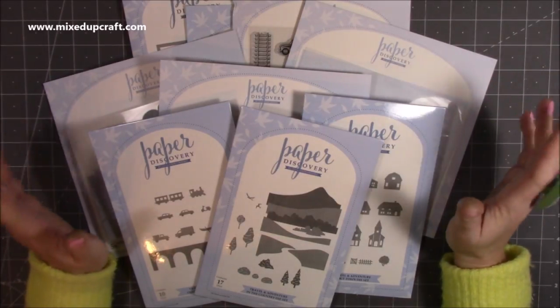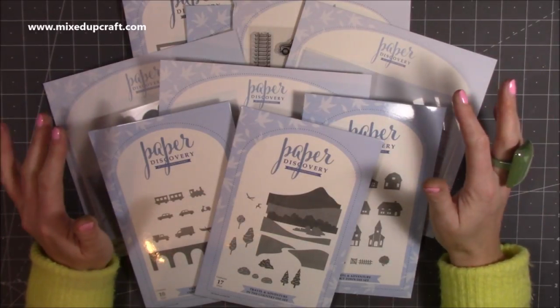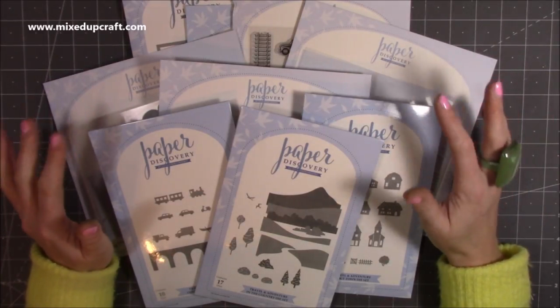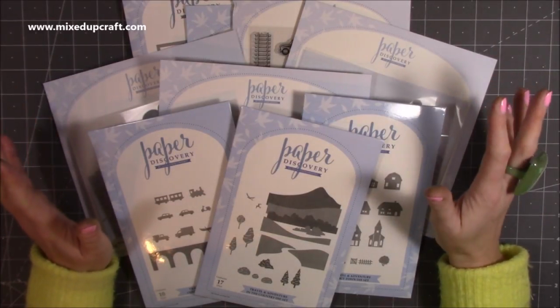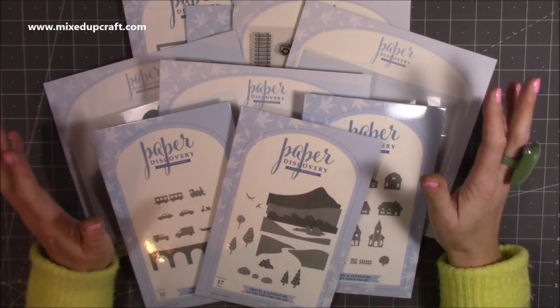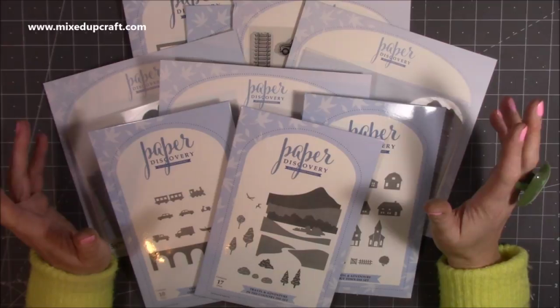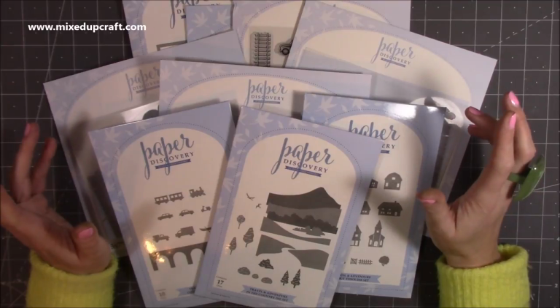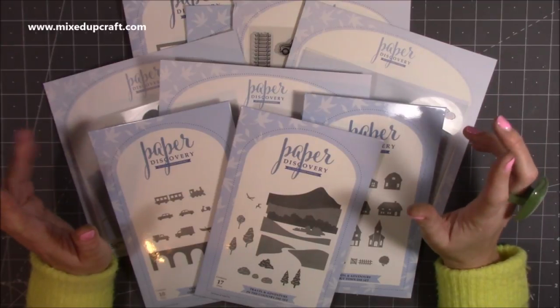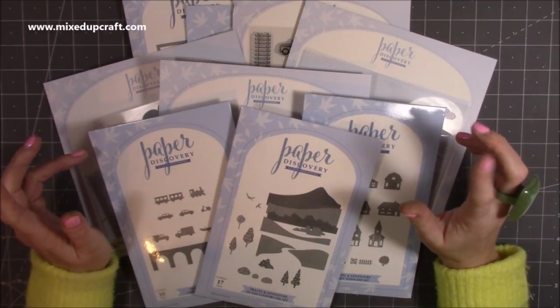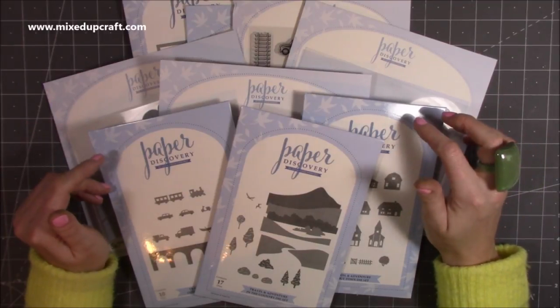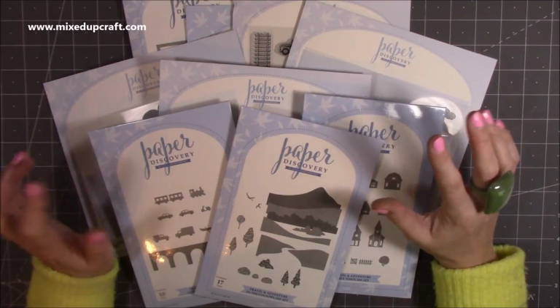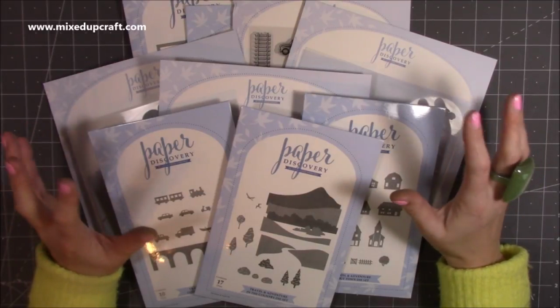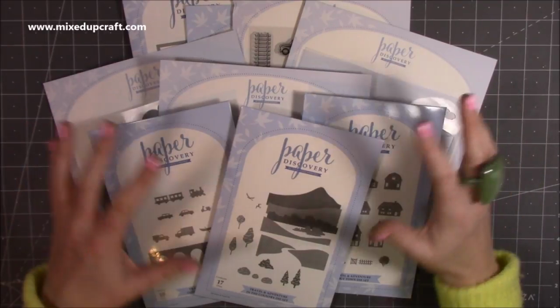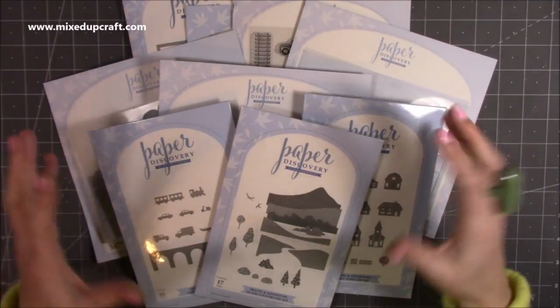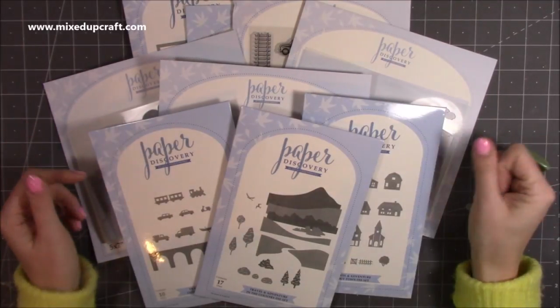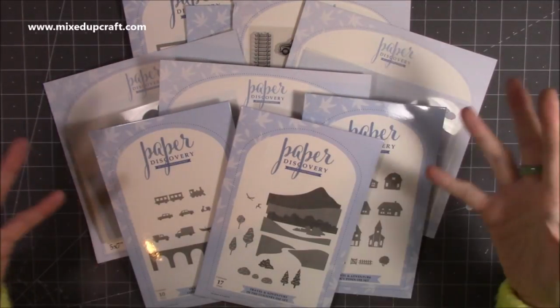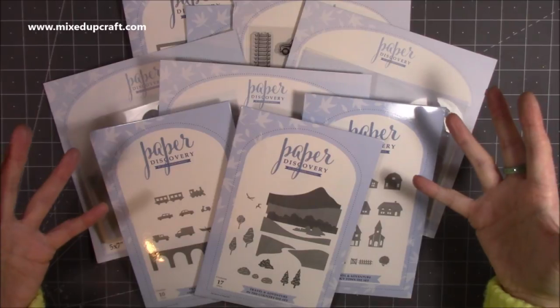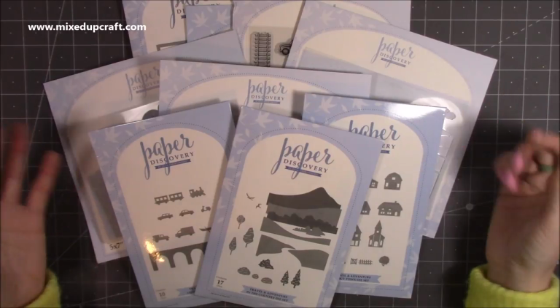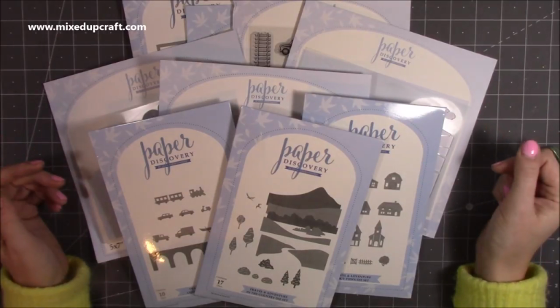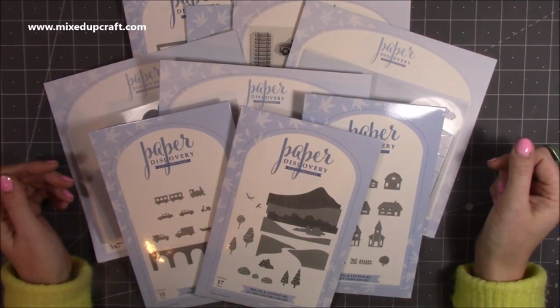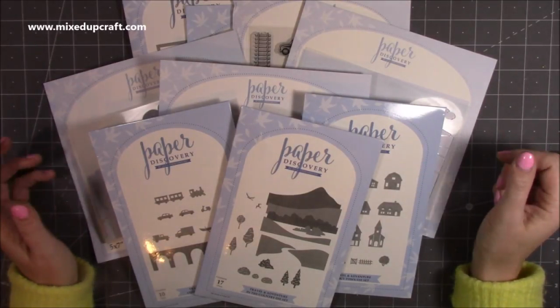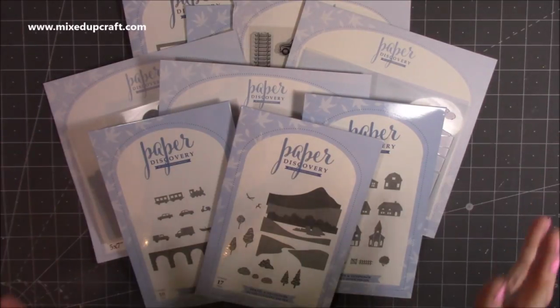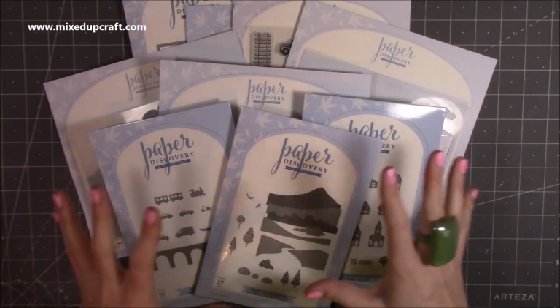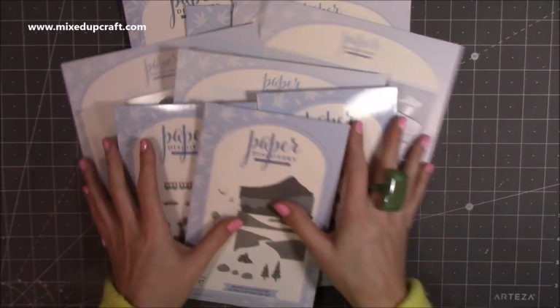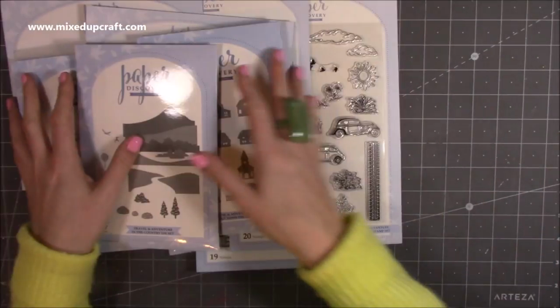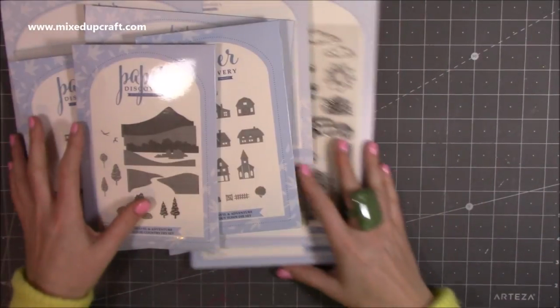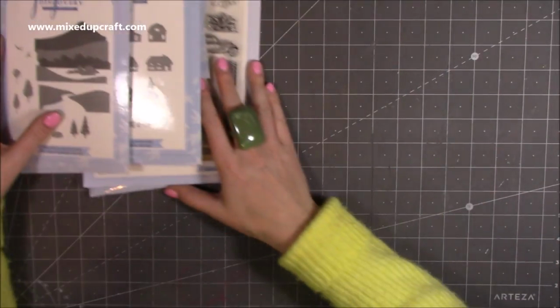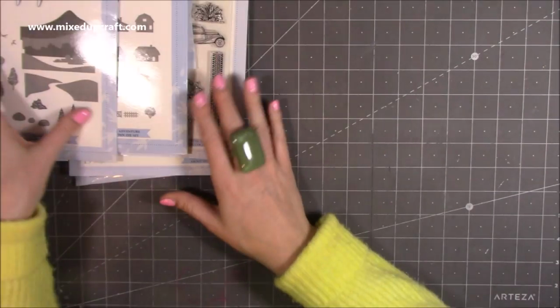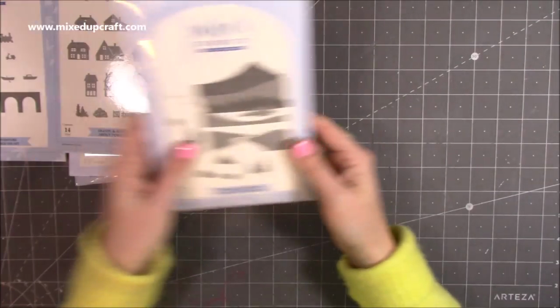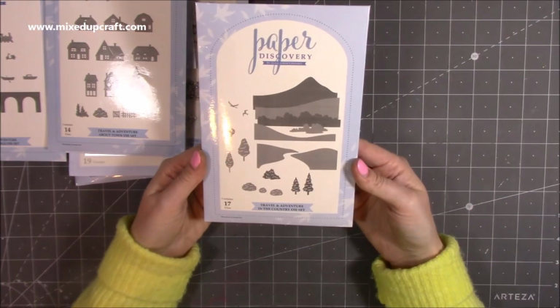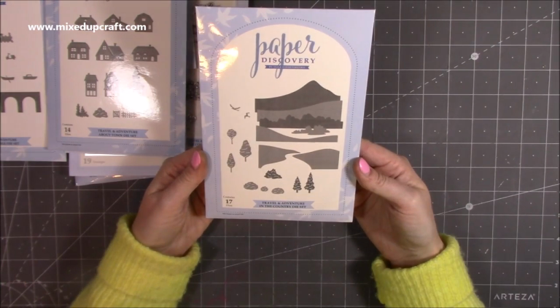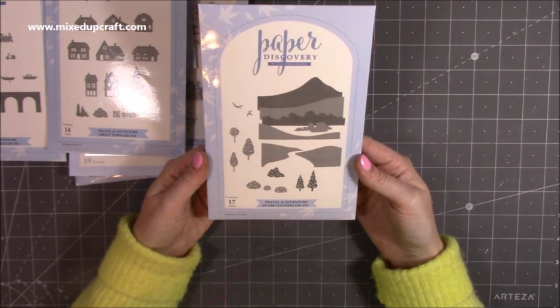I'll share all the links below for Craft Stash Live where it will be launched on Friday - you'll see it in detail and lots of other inspiration there too. So this is what we've got - let's pop it all to one side and I'll talk about each one first.